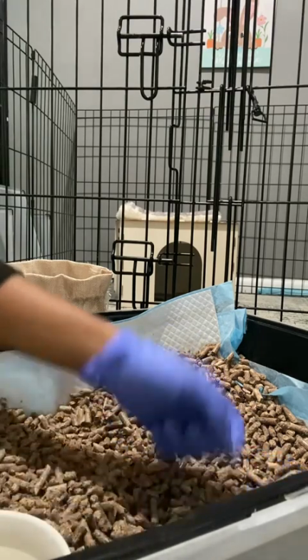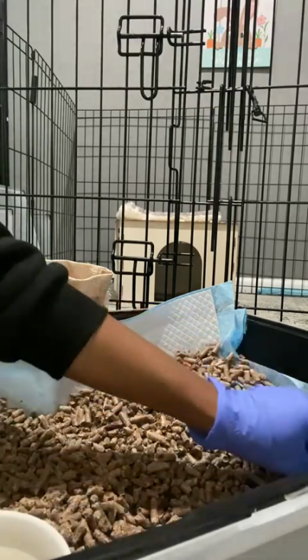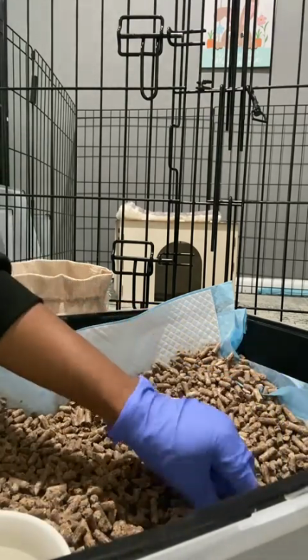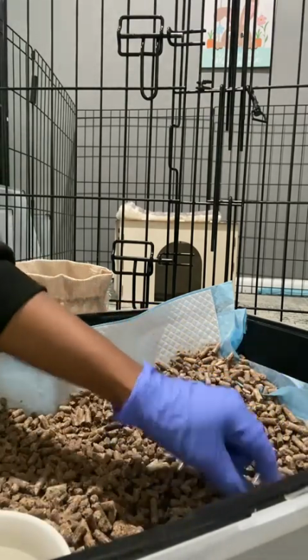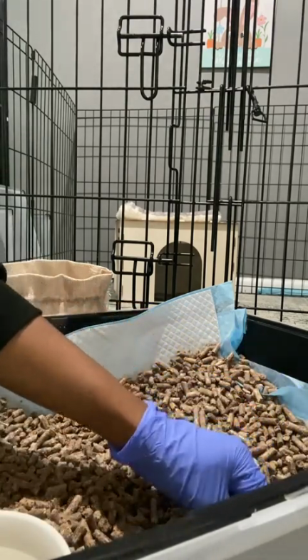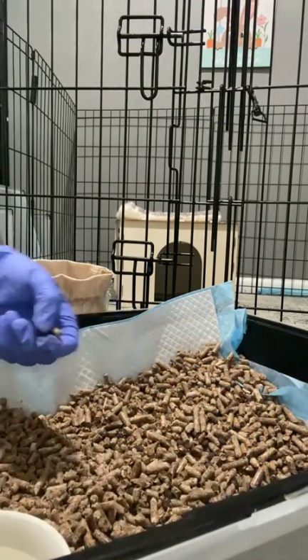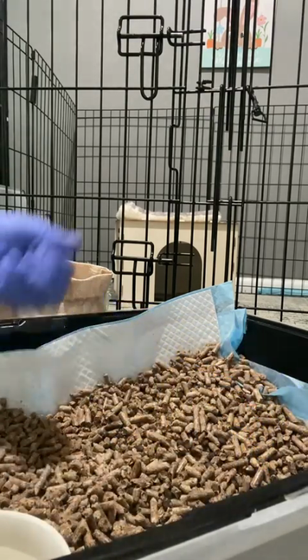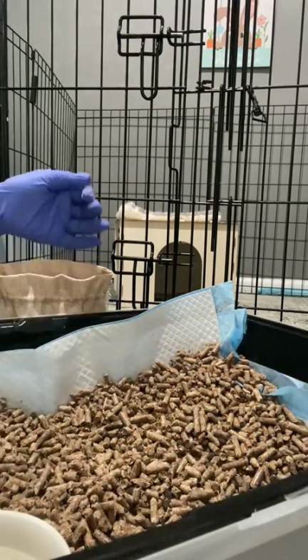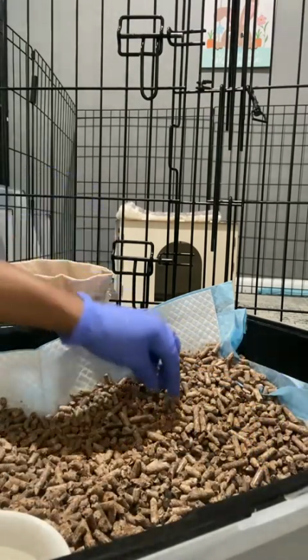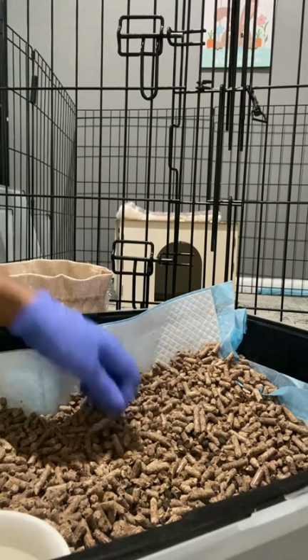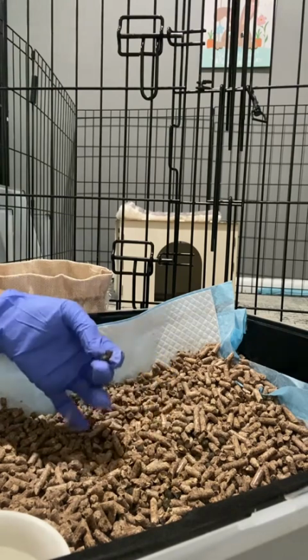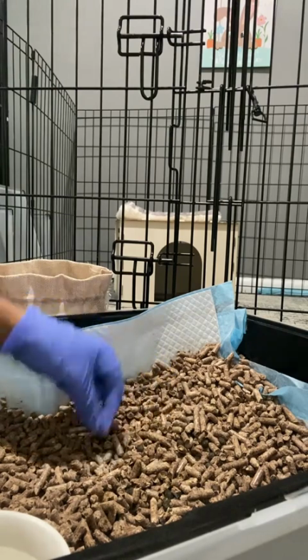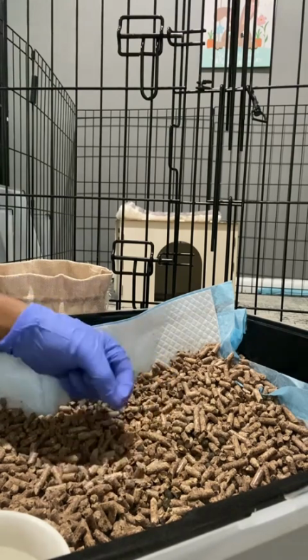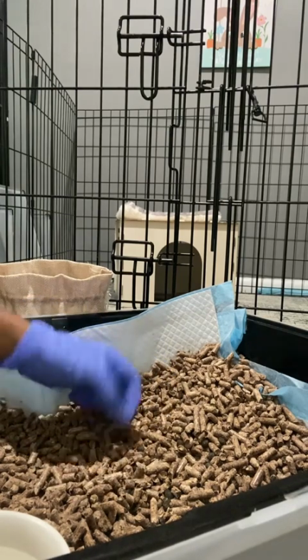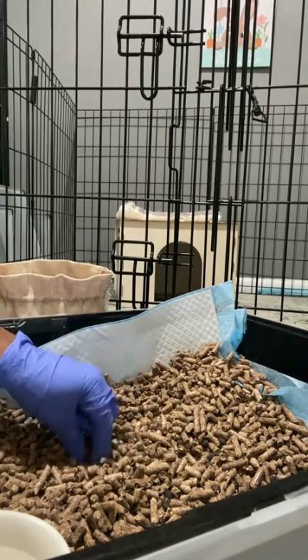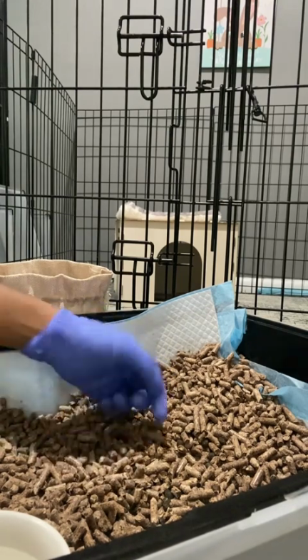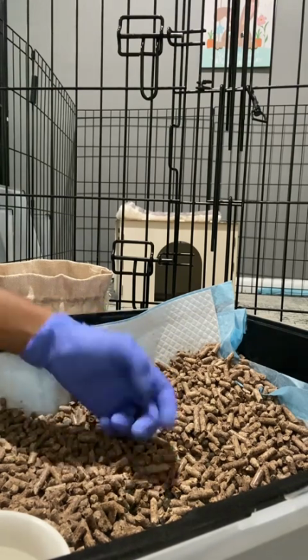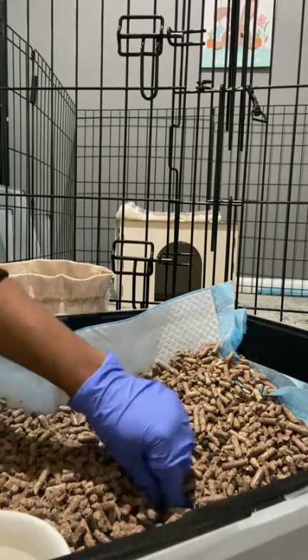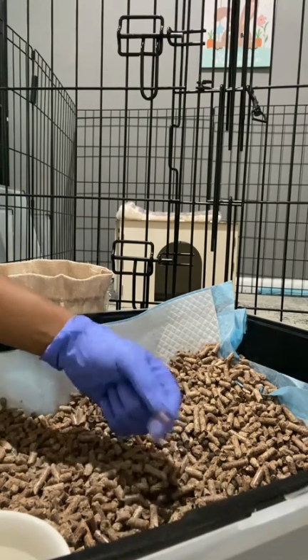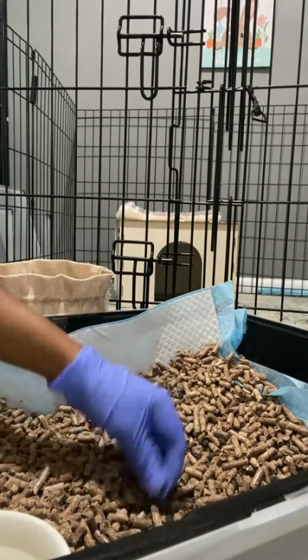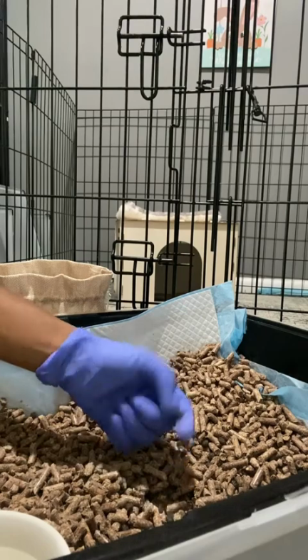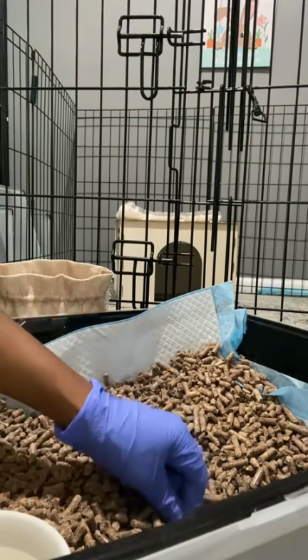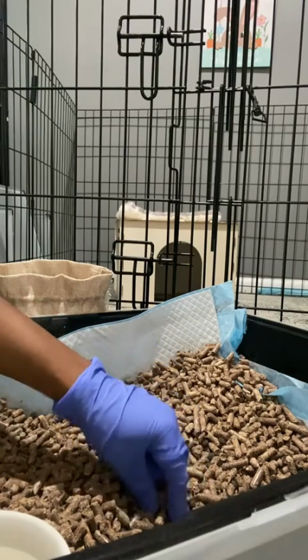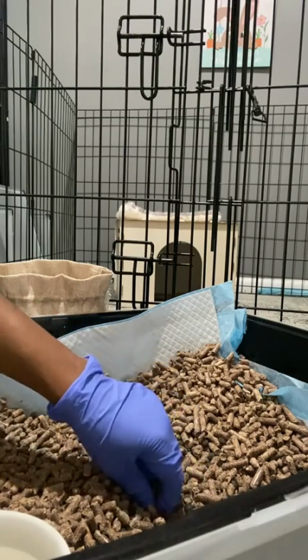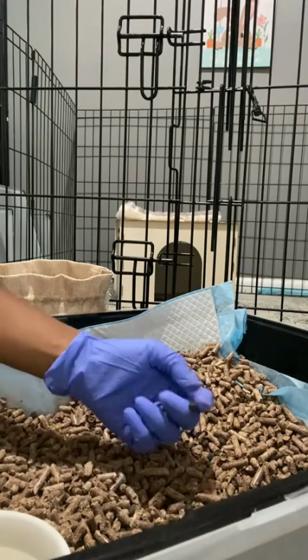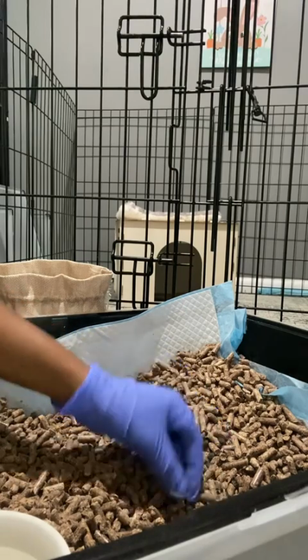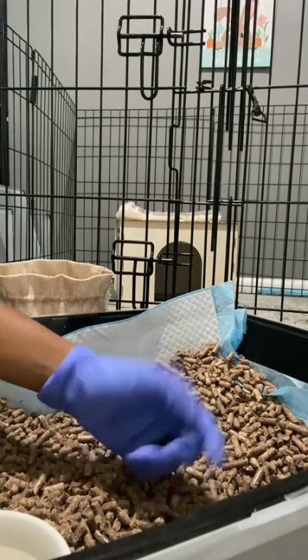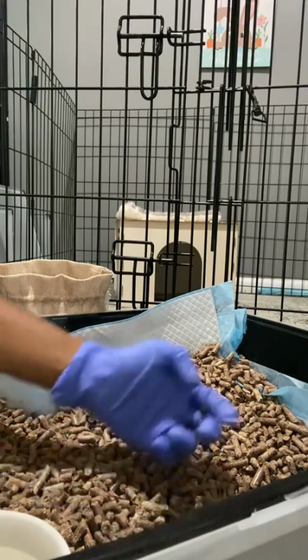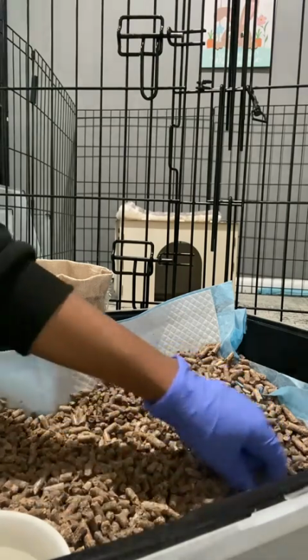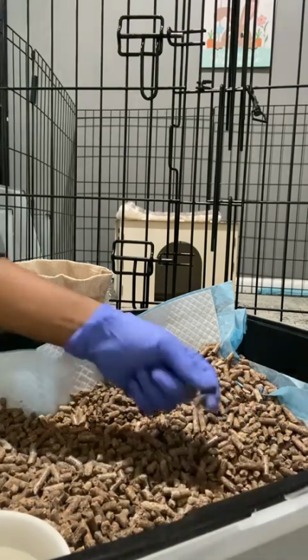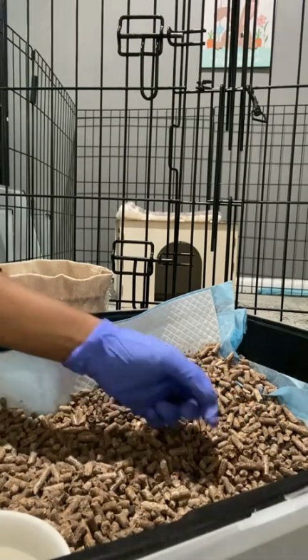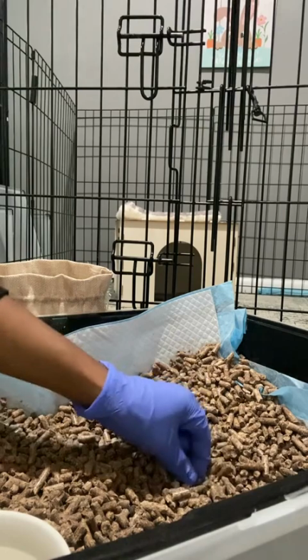The other thing about bunny compost is that it has four times as much nutrients as cow or horse manure. Did you guys know that? Isn't that awesome? That small little thing has four times as much nutrients as horse manure.